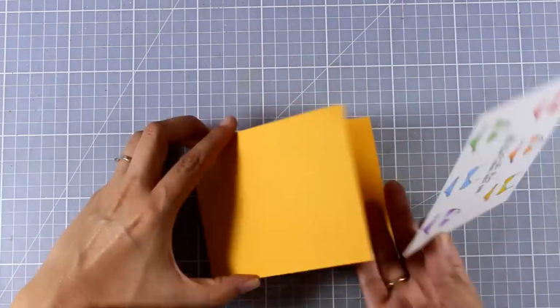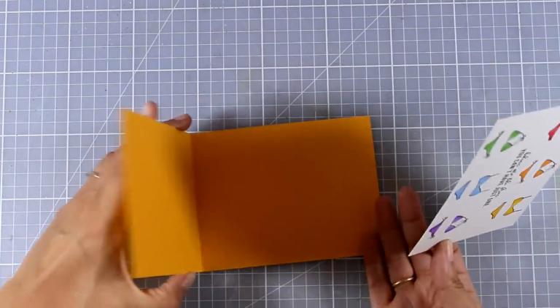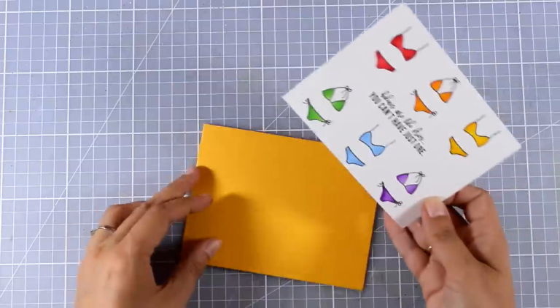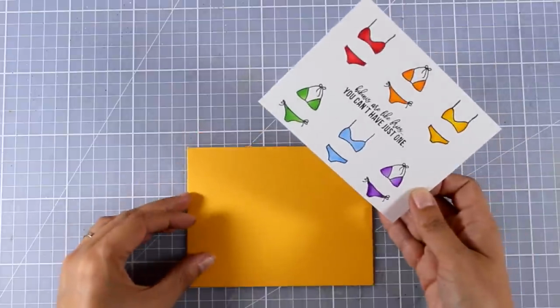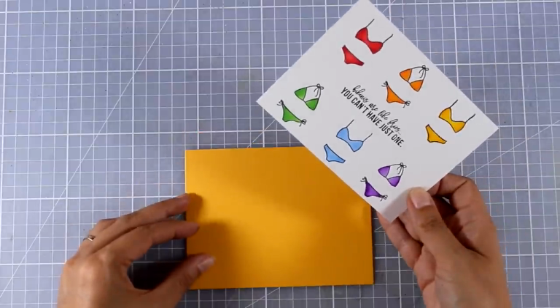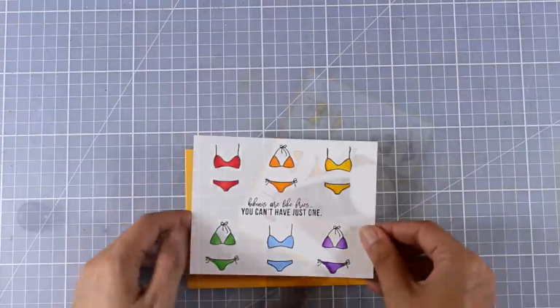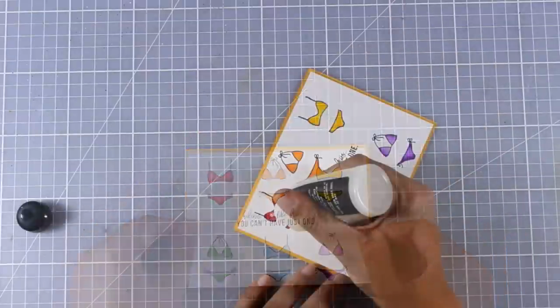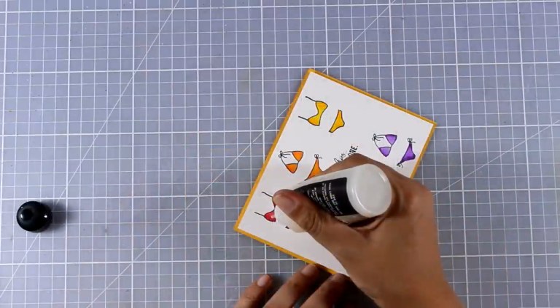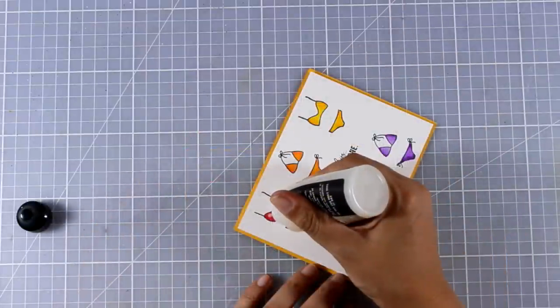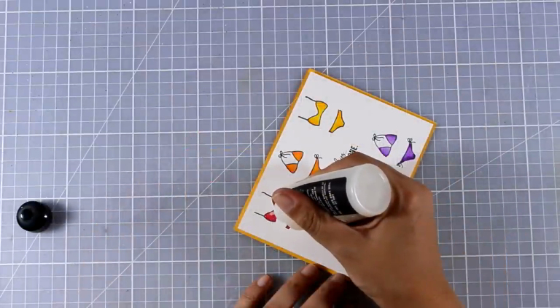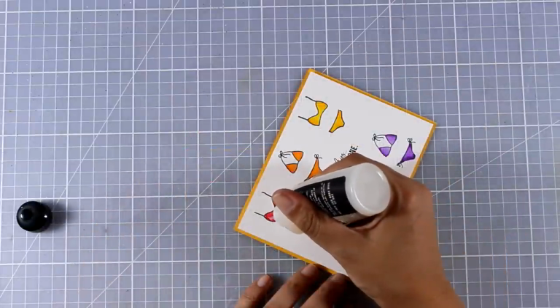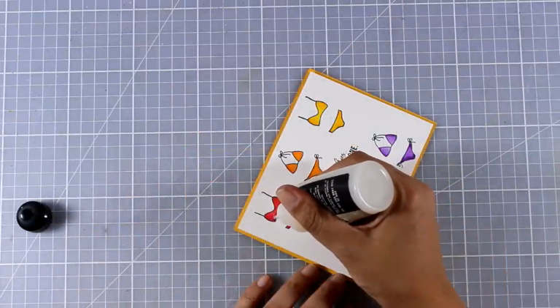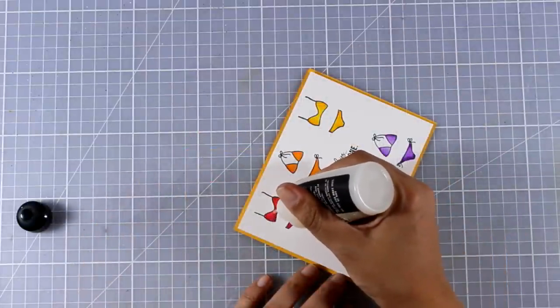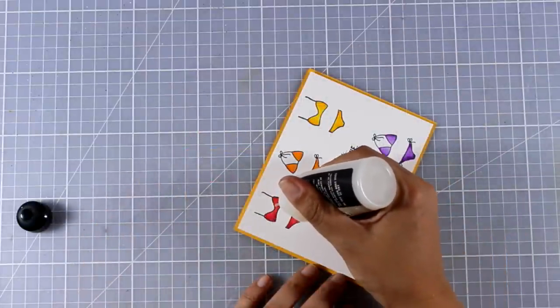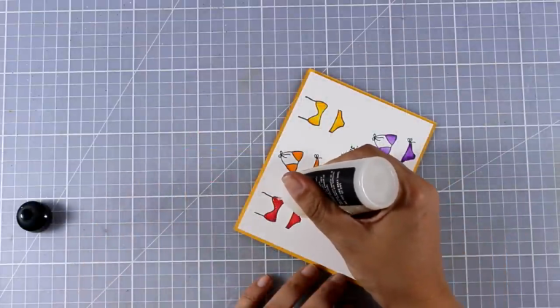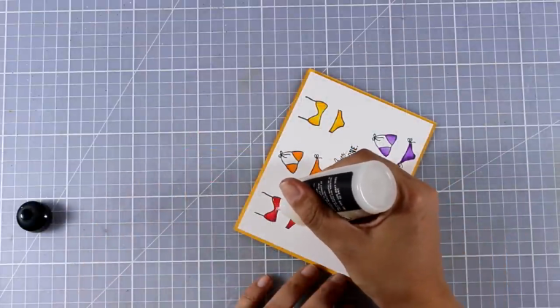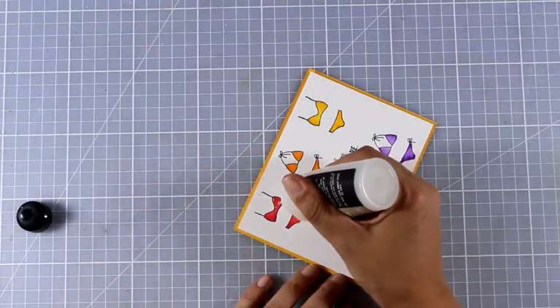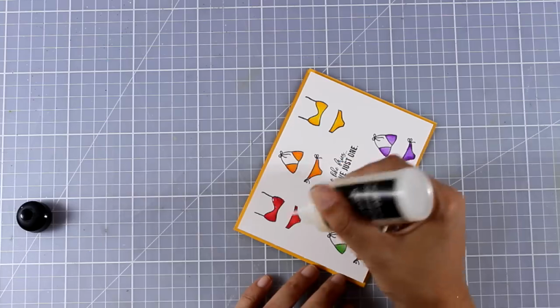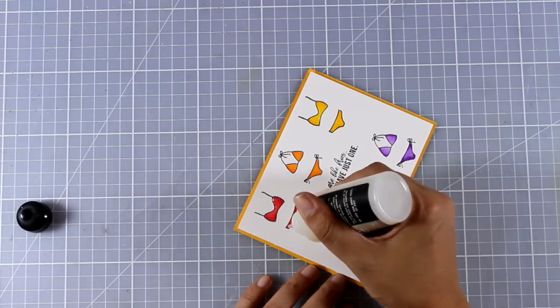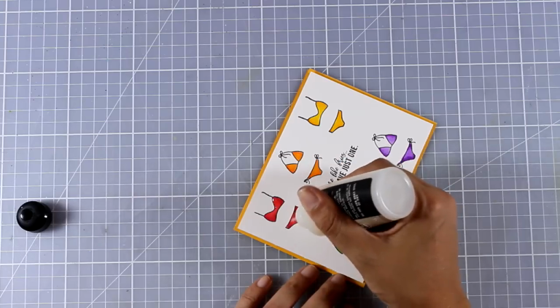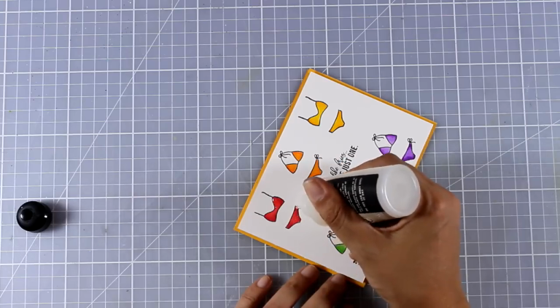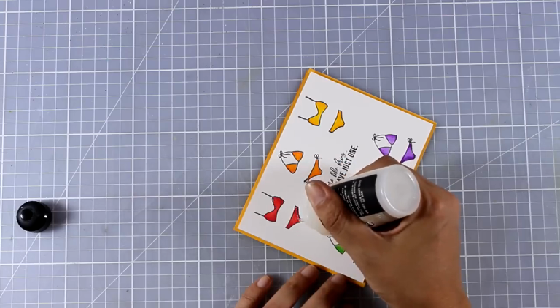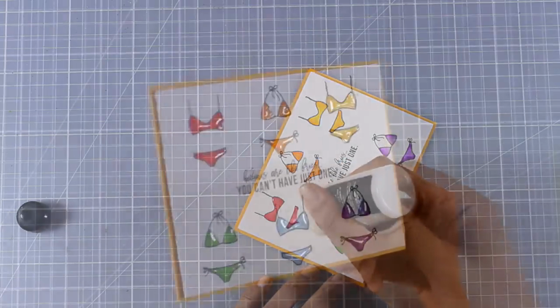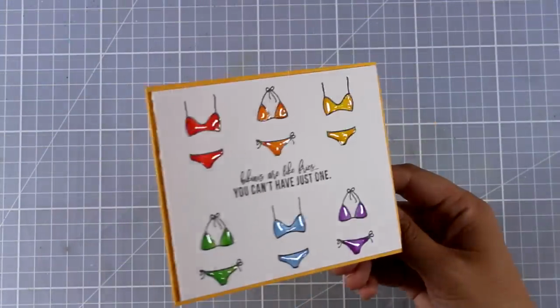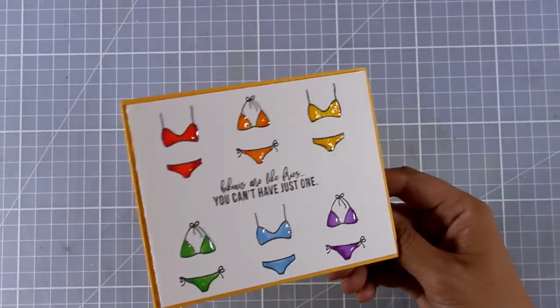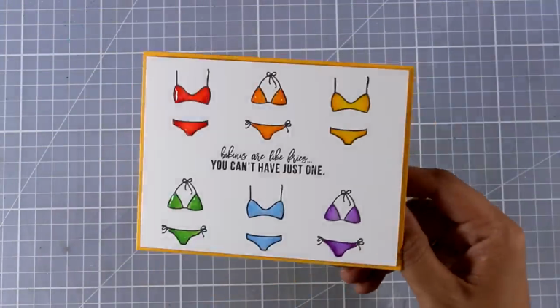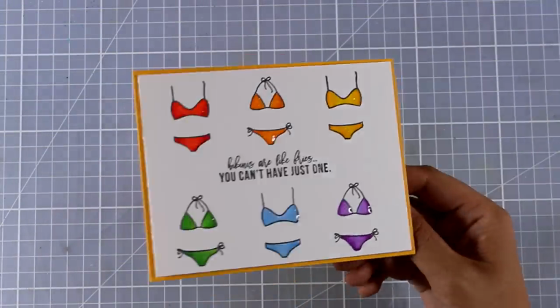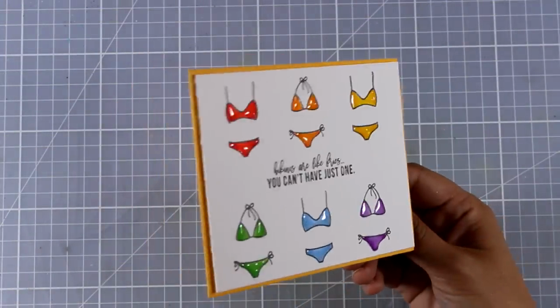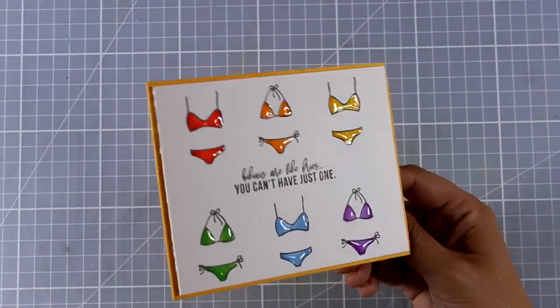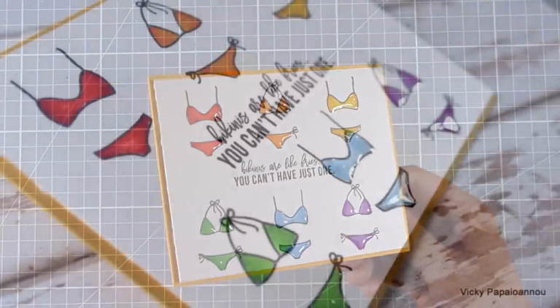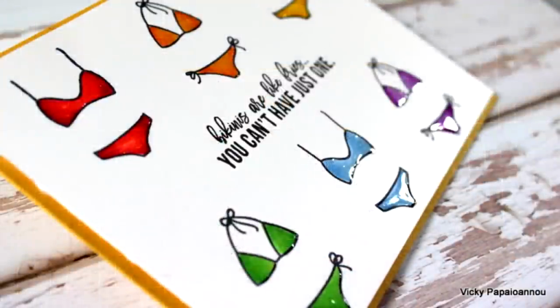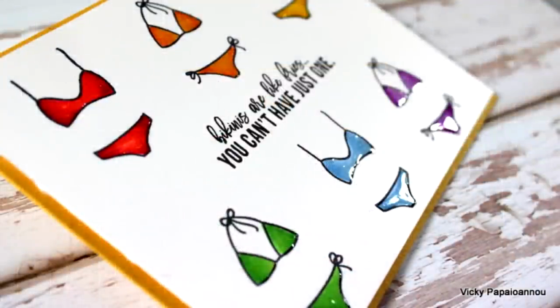I'm going to stick this panel with foam tape on top of my yellow card base and I'm going to use glossy accents to go all over my bikinis. It looks milky at the moment but it's going to dry totally clear.